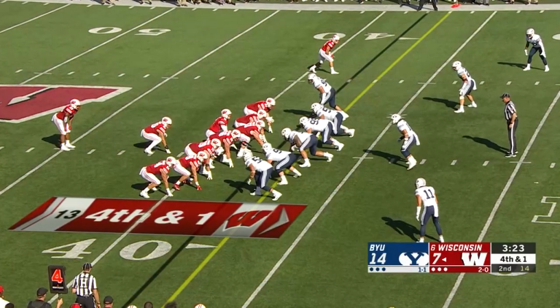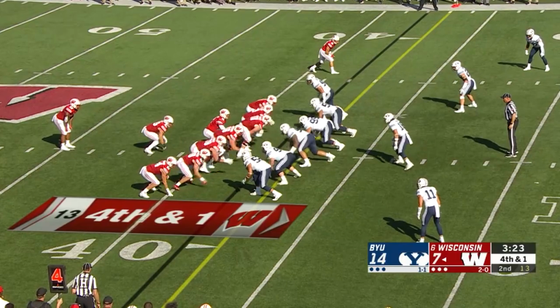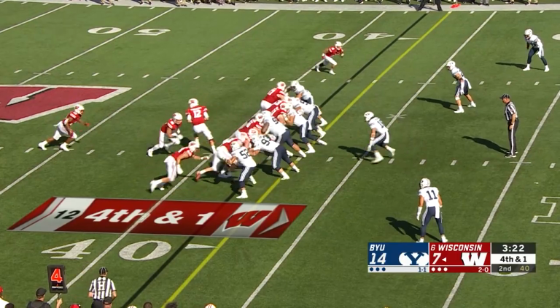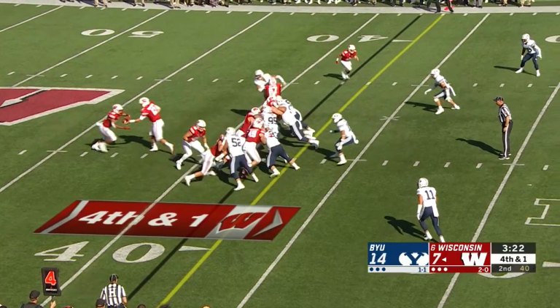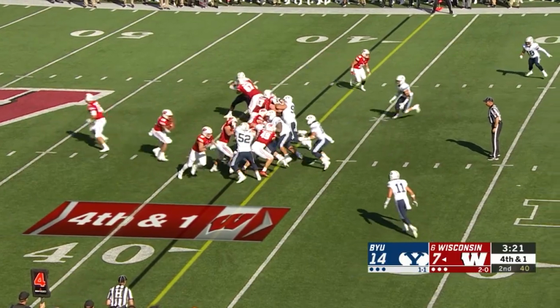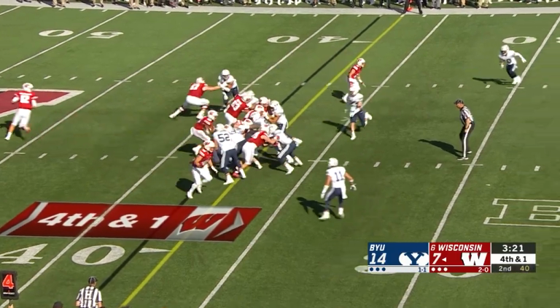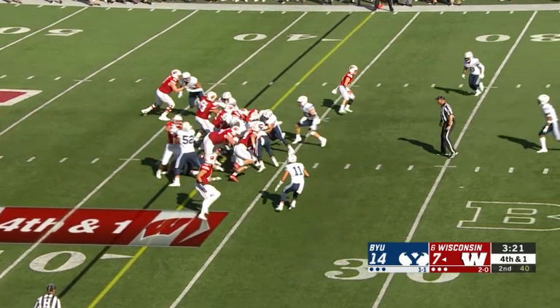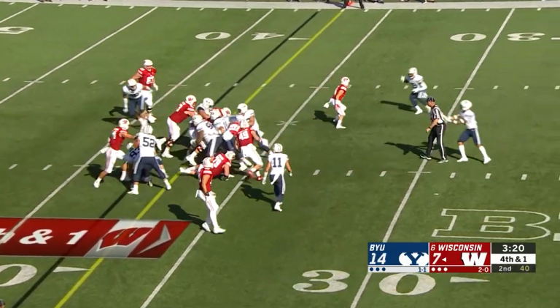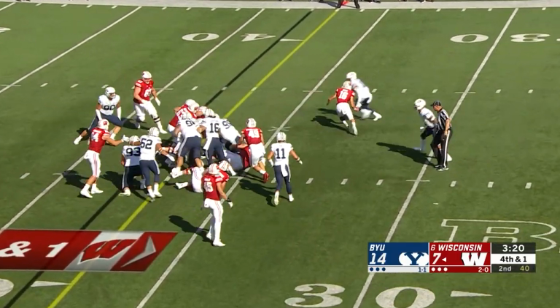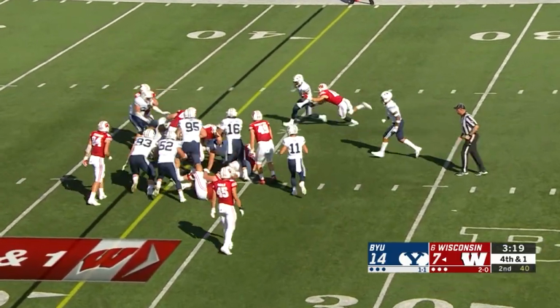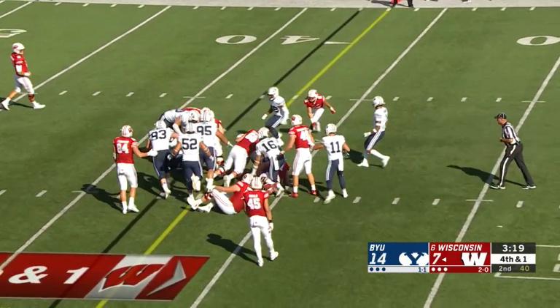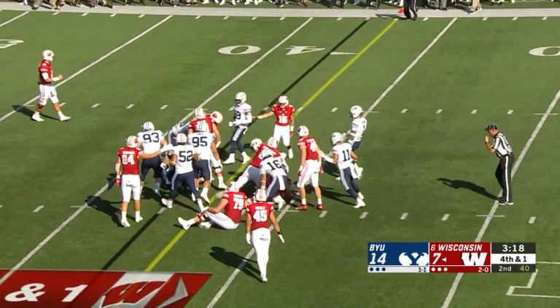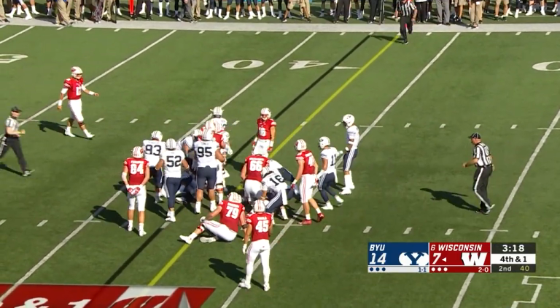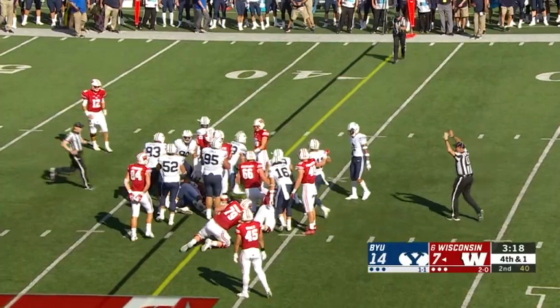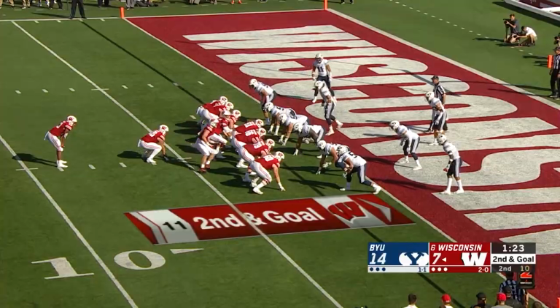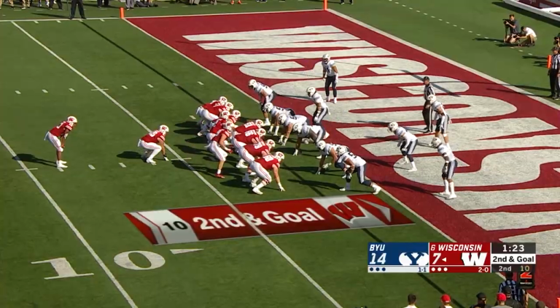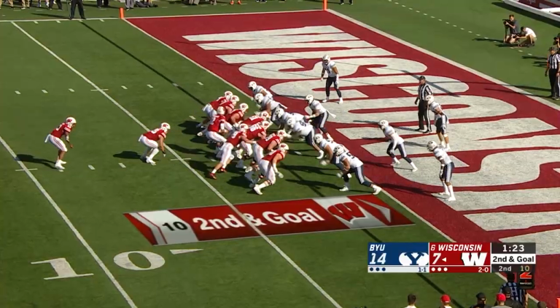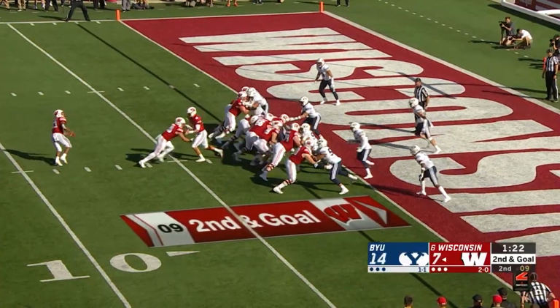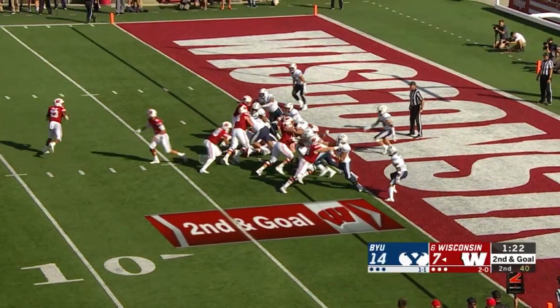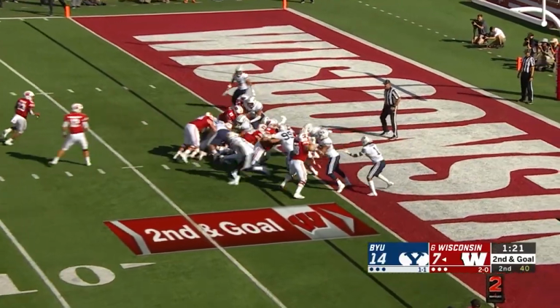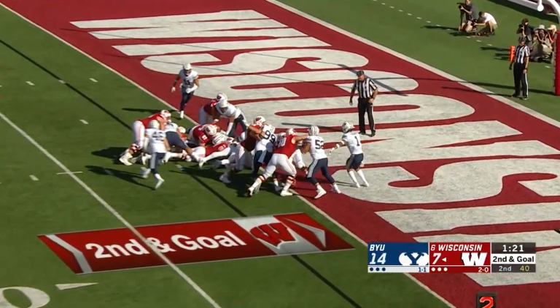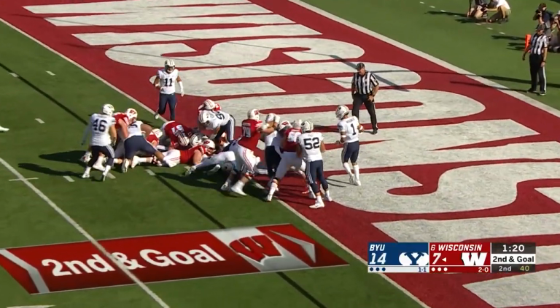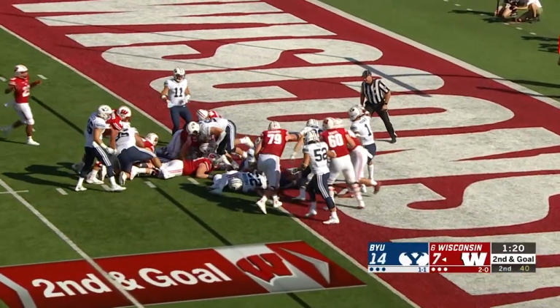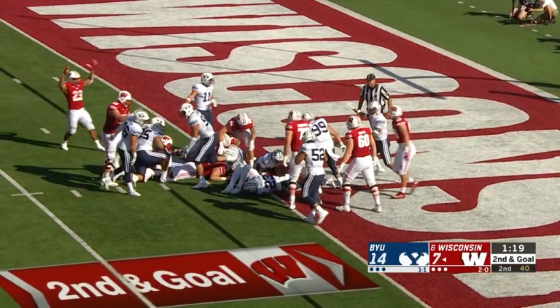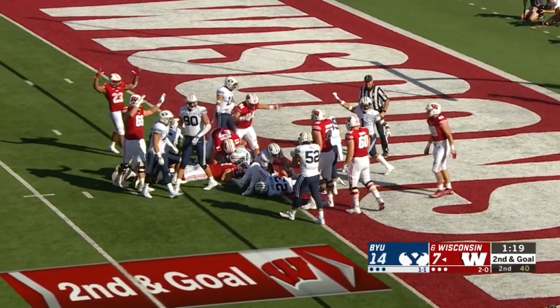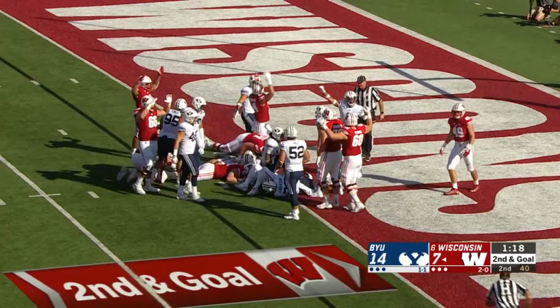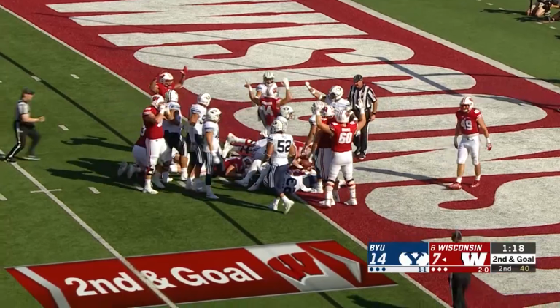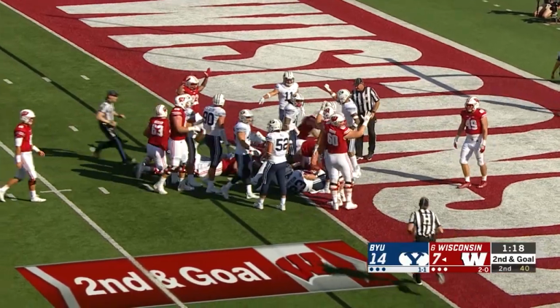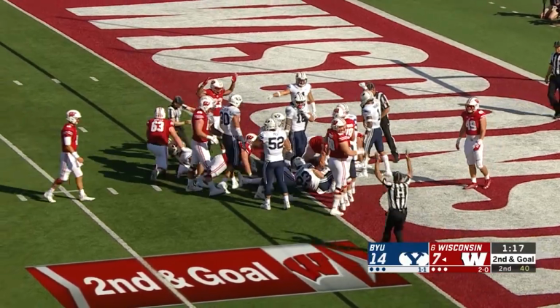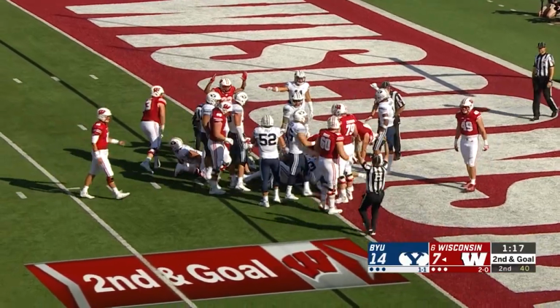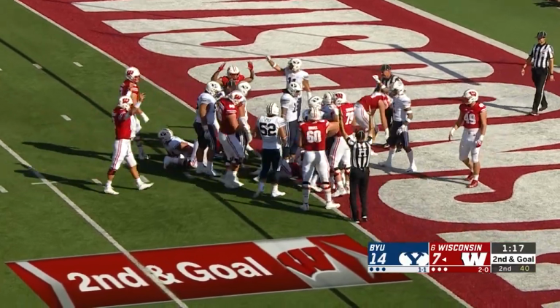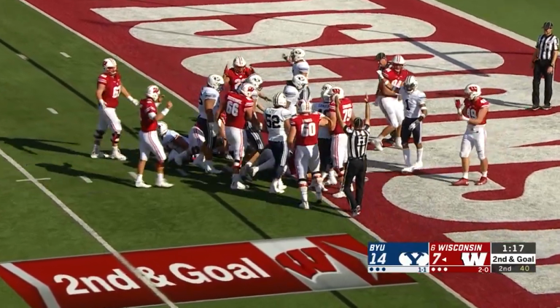Wide to the left, tight ends are right. Hand off to Taylor middle — he feels his way forward and got to the line to gain, plus a yard, first down. He crouches, hands to the up back — Ingold — and Ingold stretches the ball past the plane. No signal at first, but the touchdown signal comes late. Touchdown.